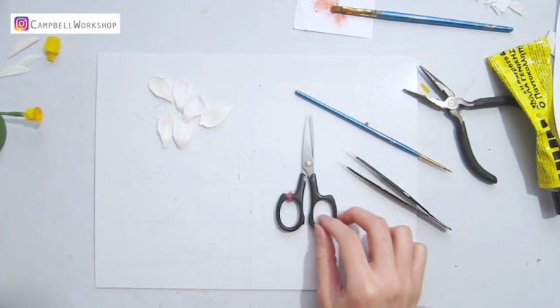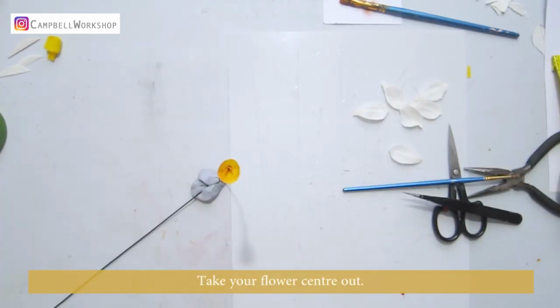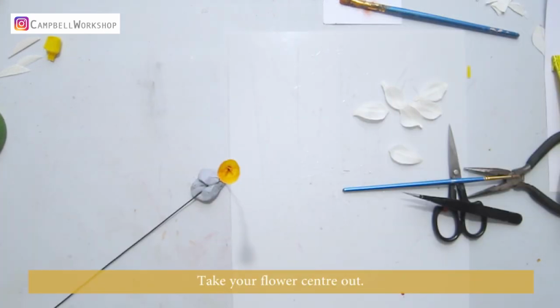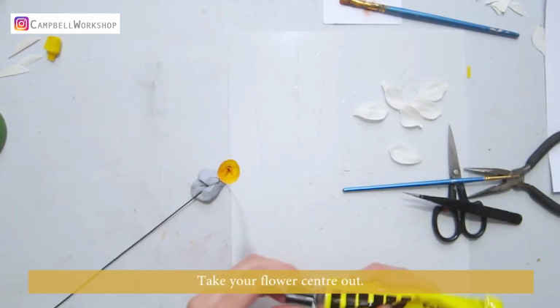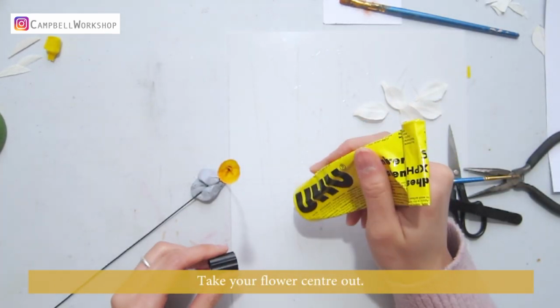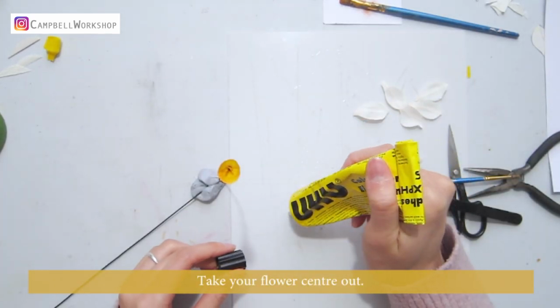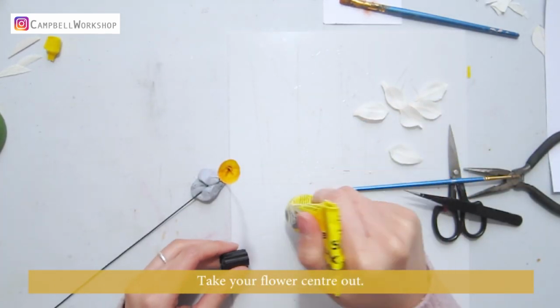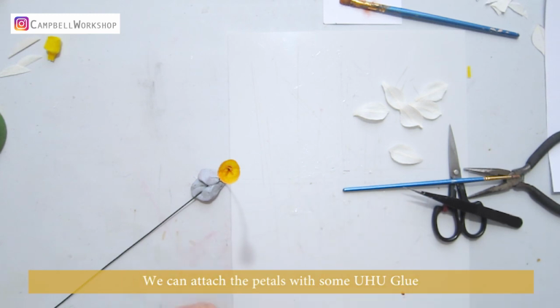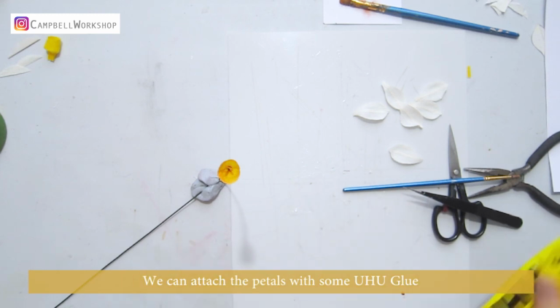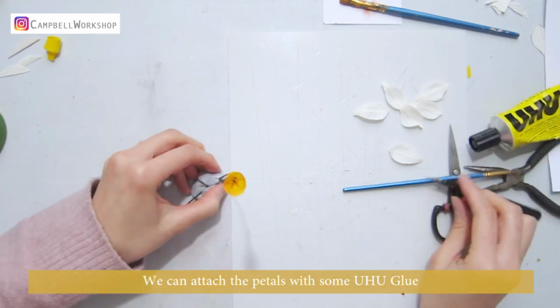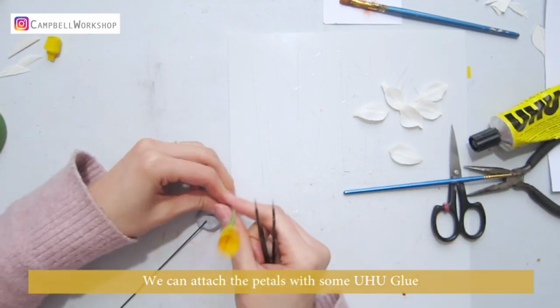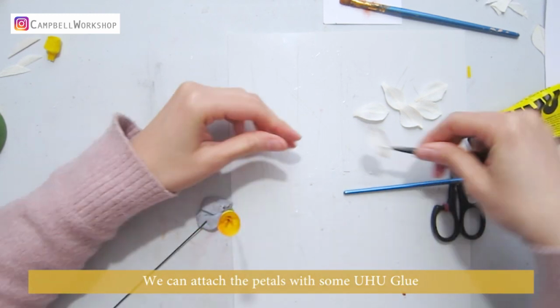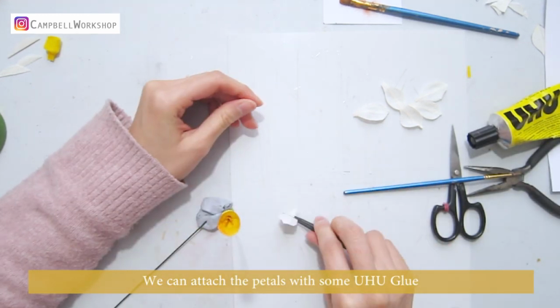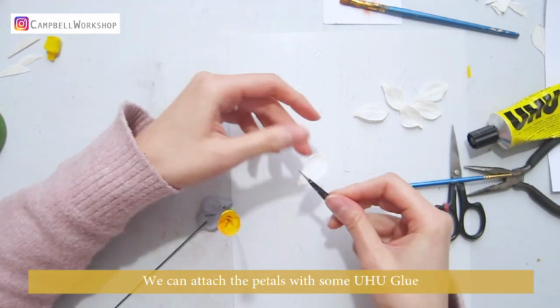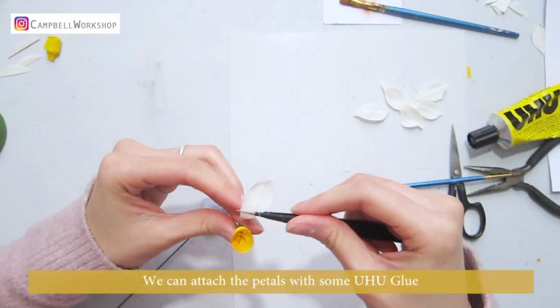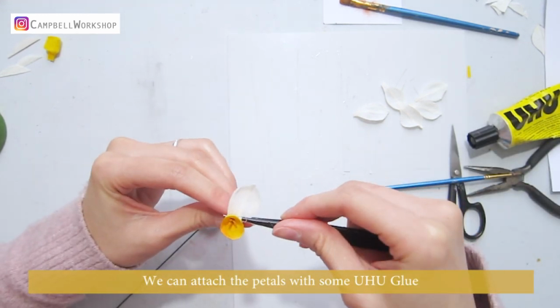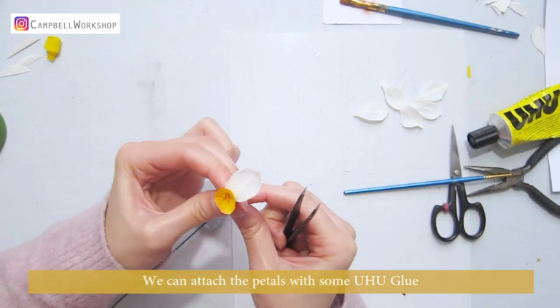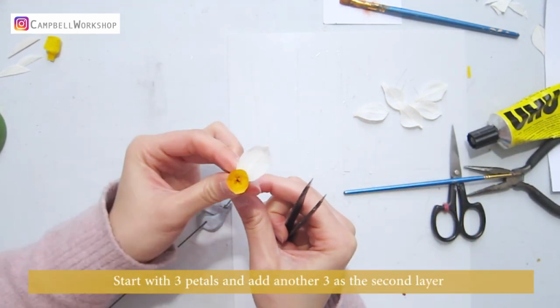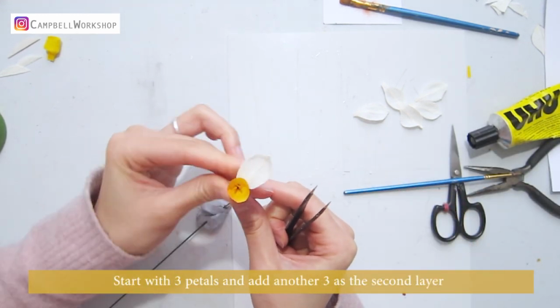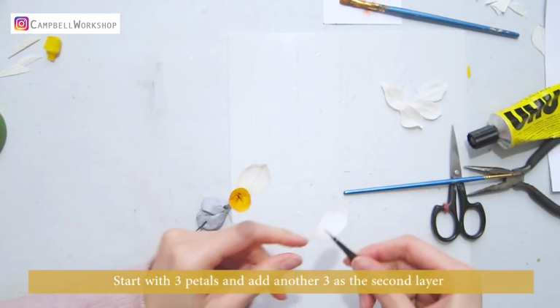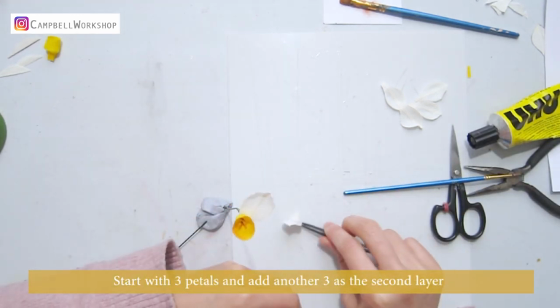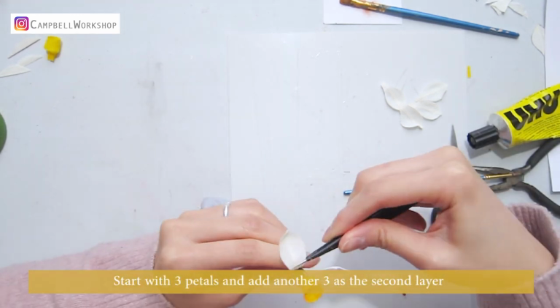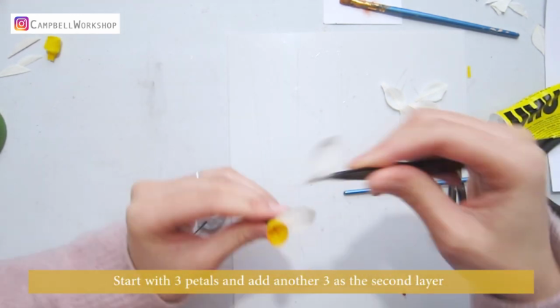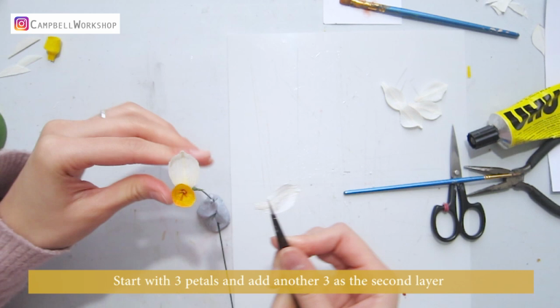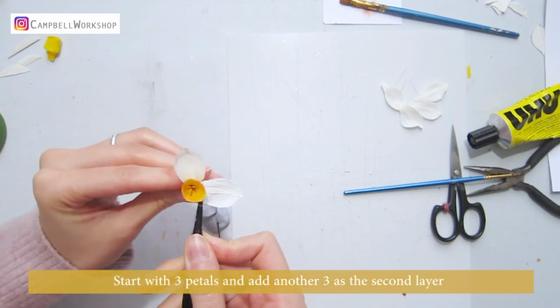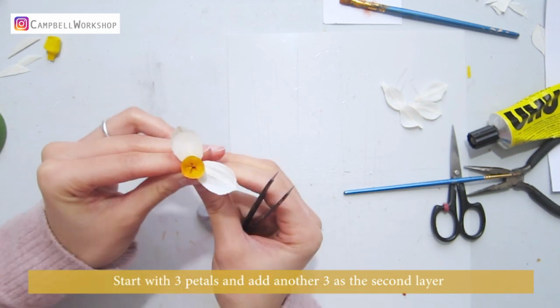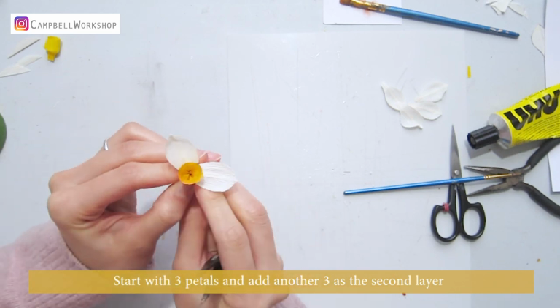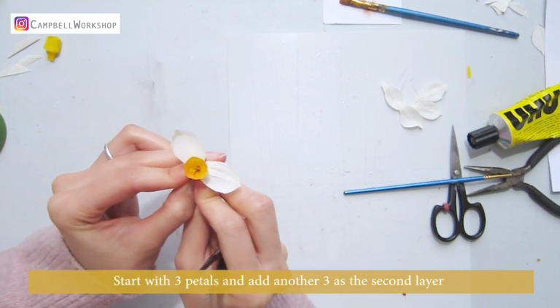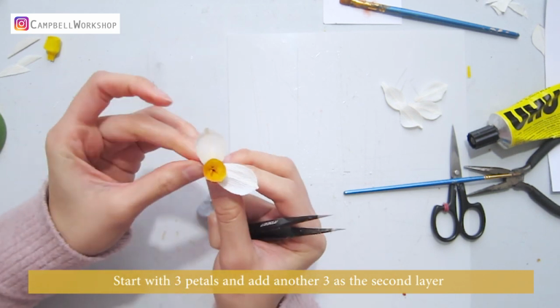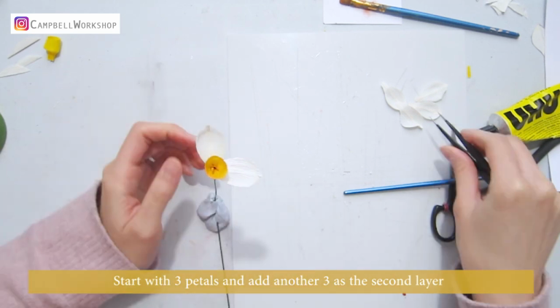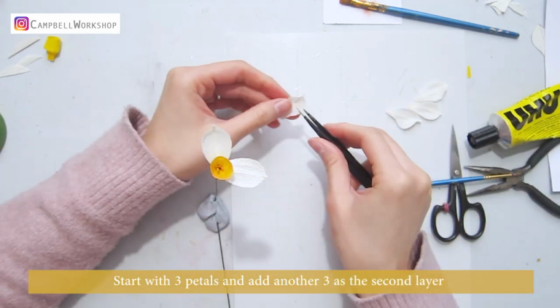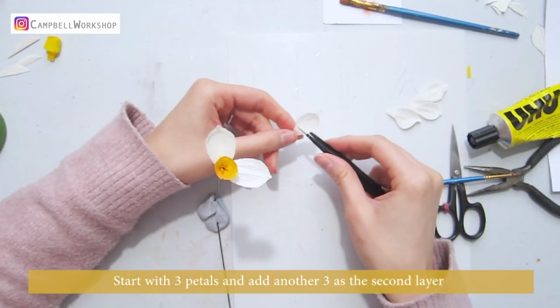Take your flower center out. We can attach the petals with some Yuho glue. Start with three petals, then add another three as the second layer.